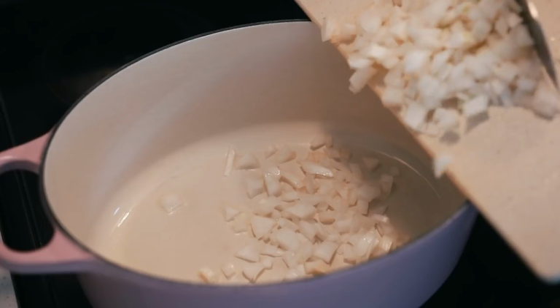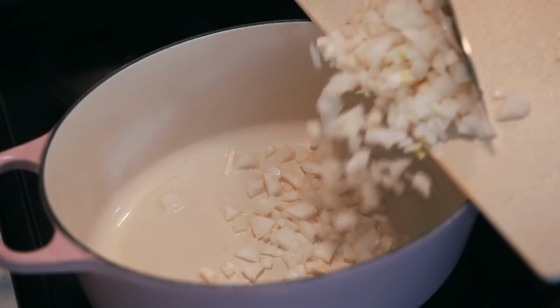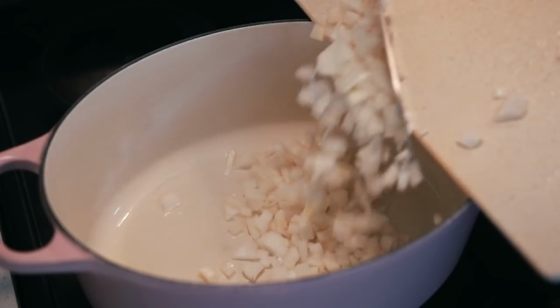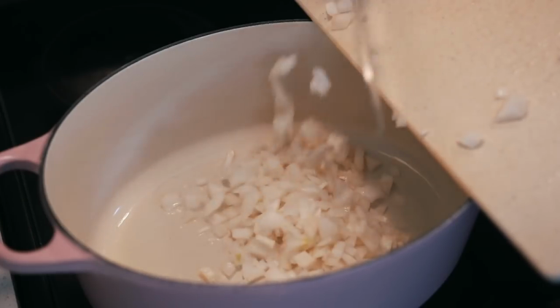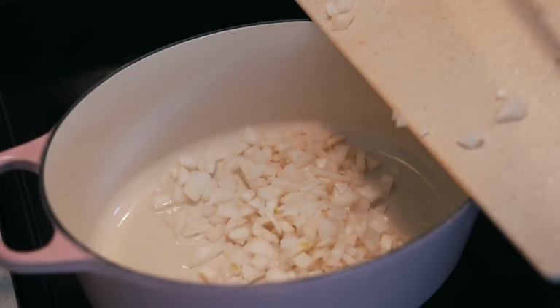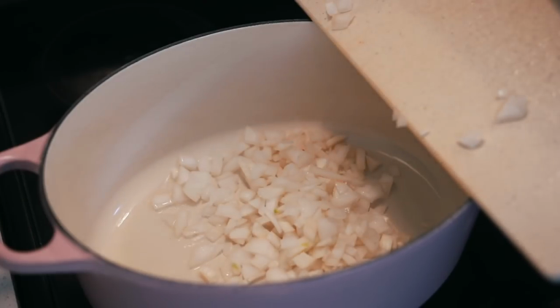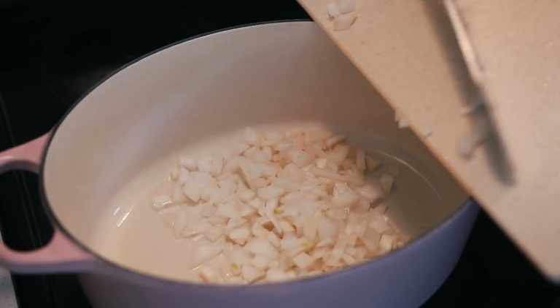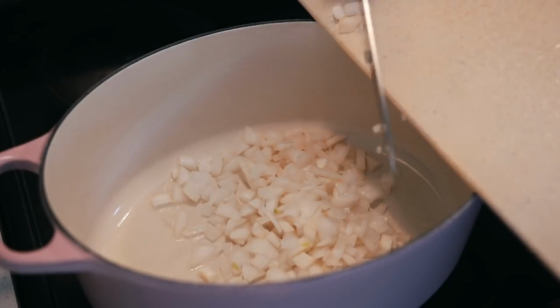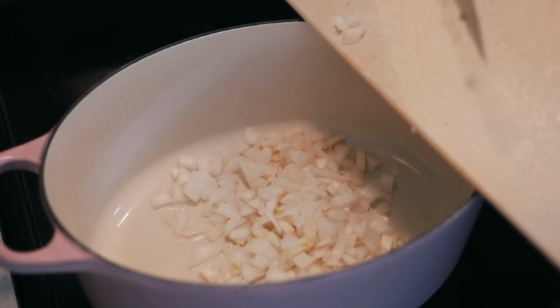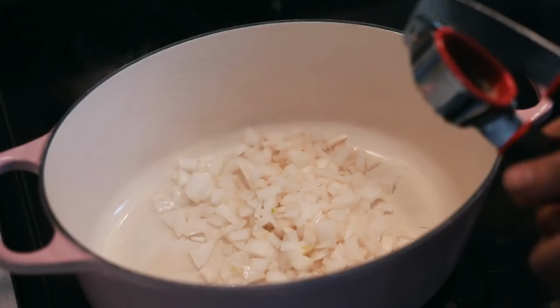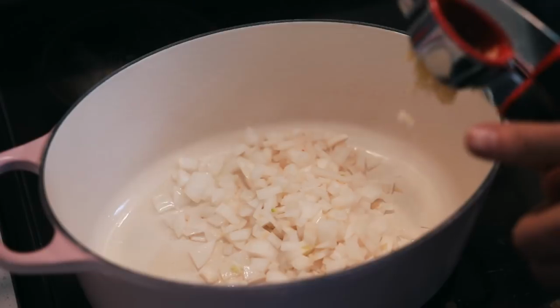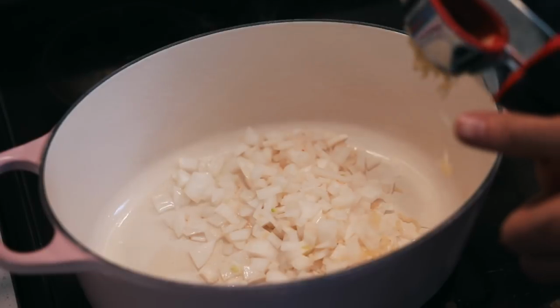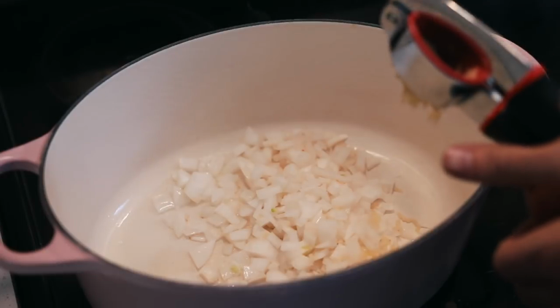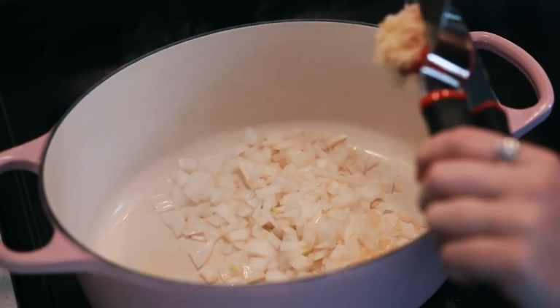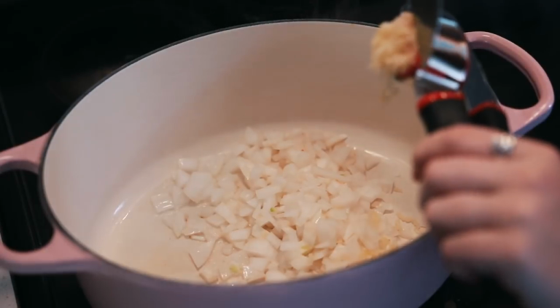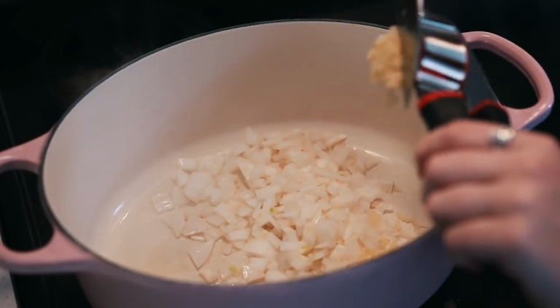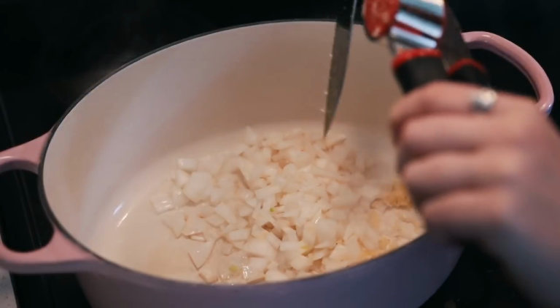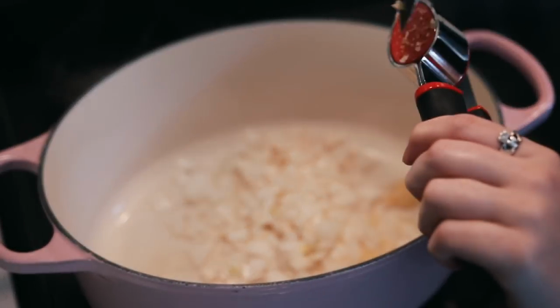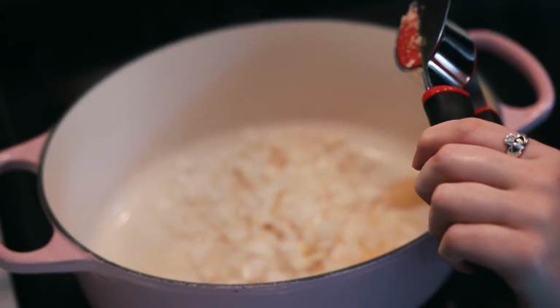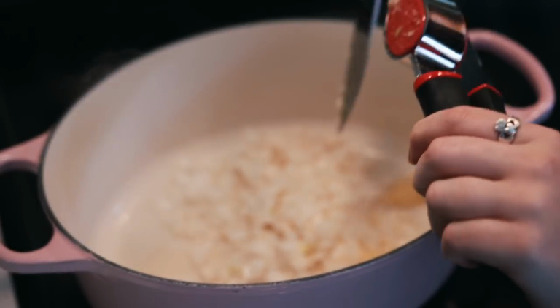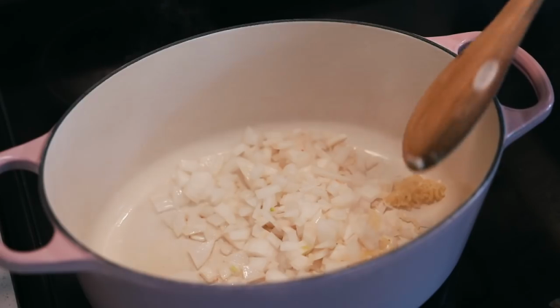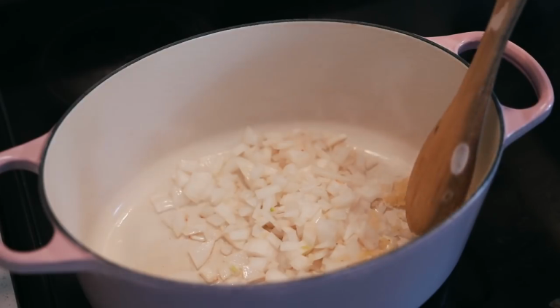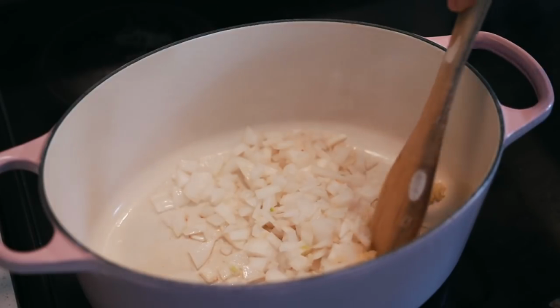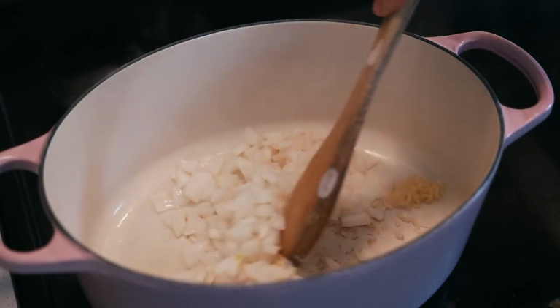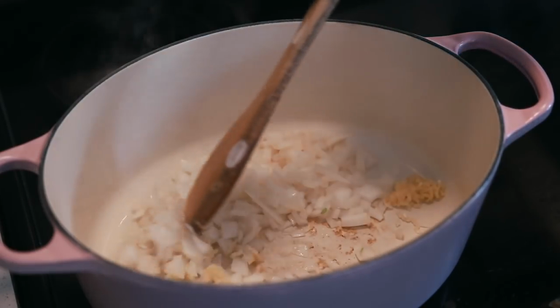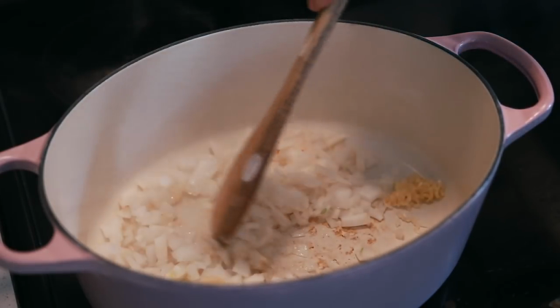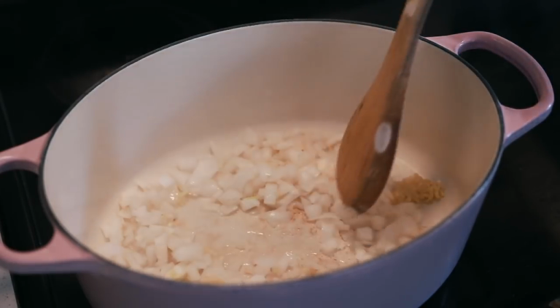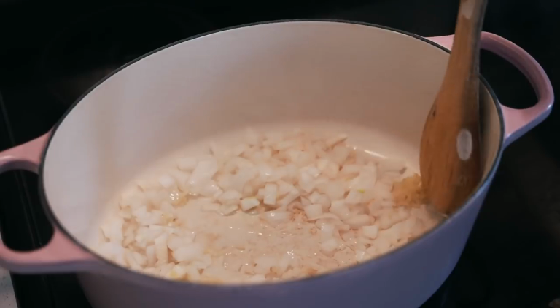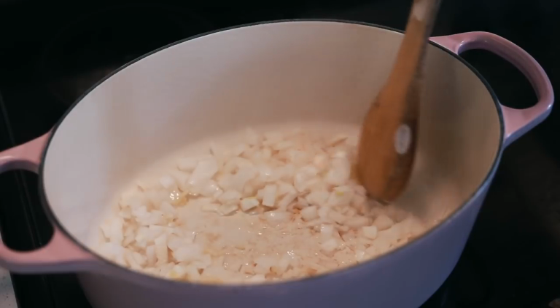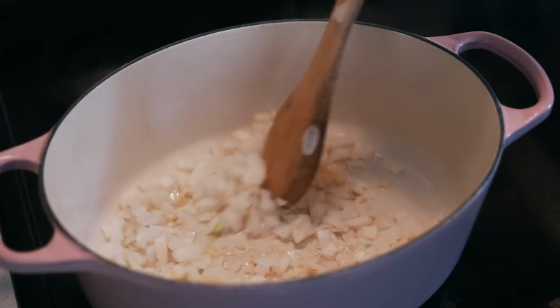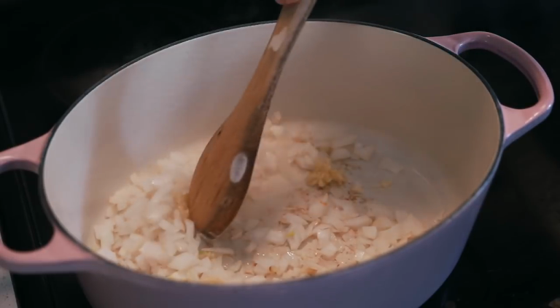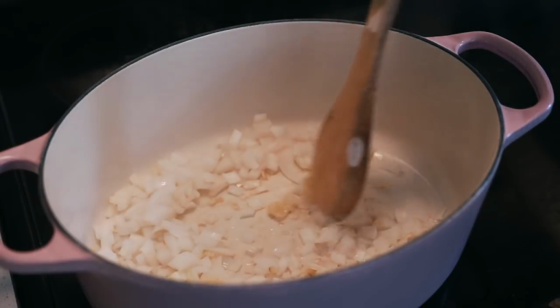Start with a large pot on medium heat. Add your oil, then add your onions and garlic and cook them for about four minutes until the onions start to turn translucent.